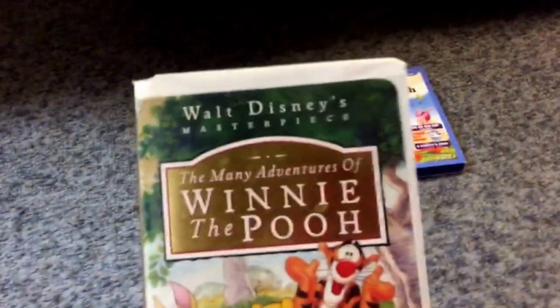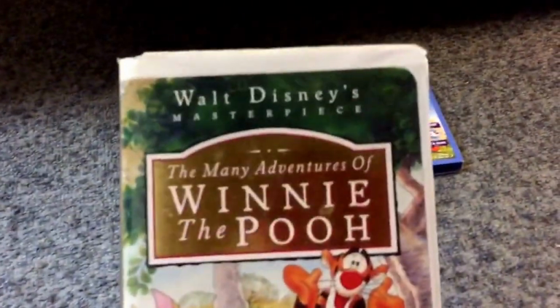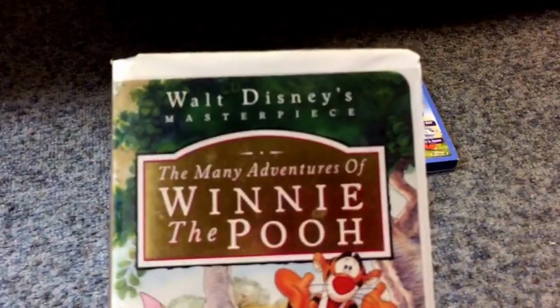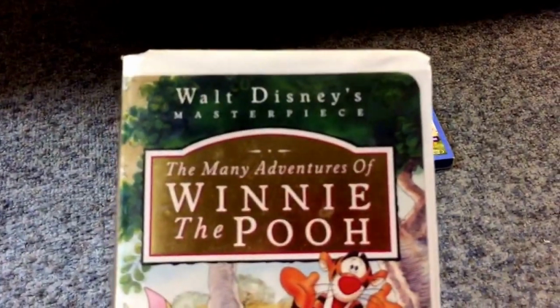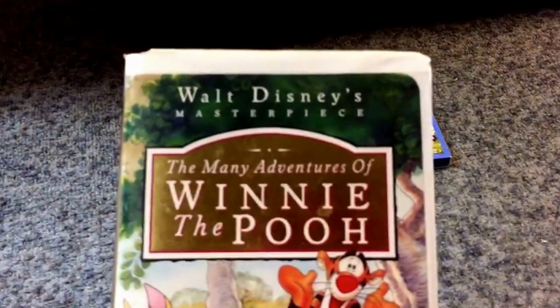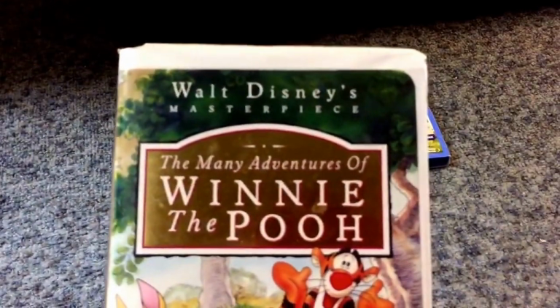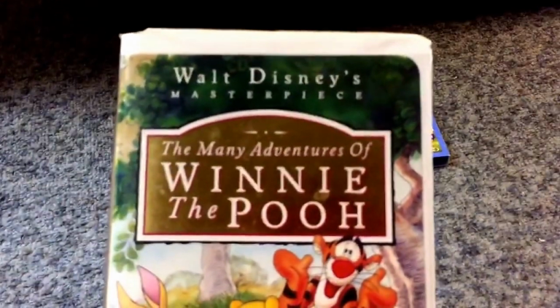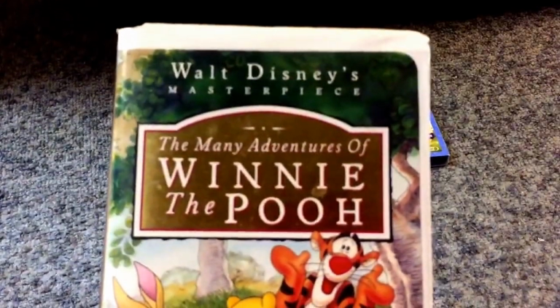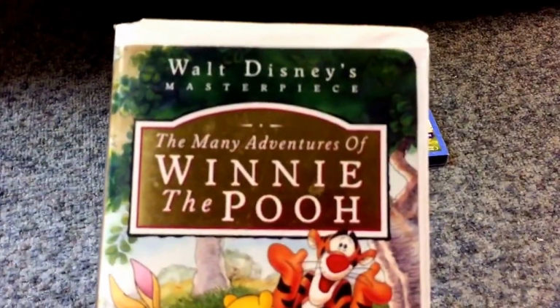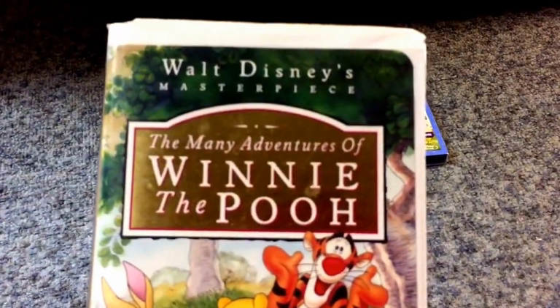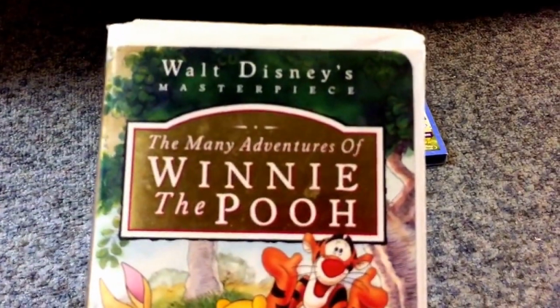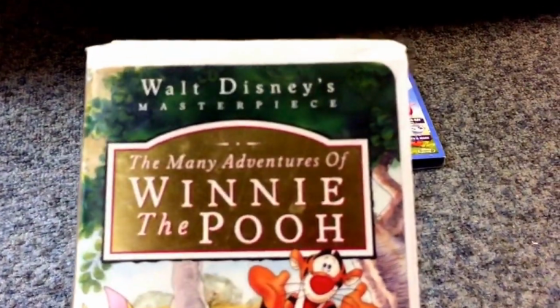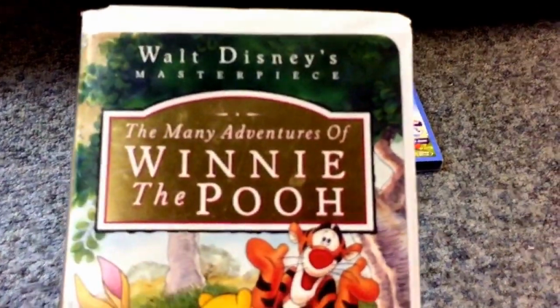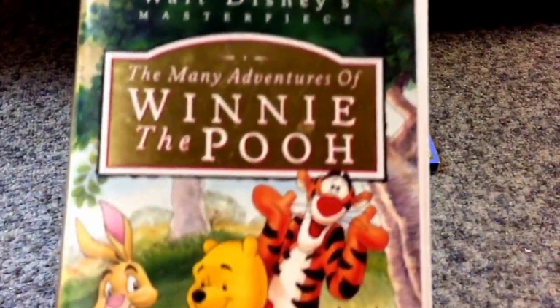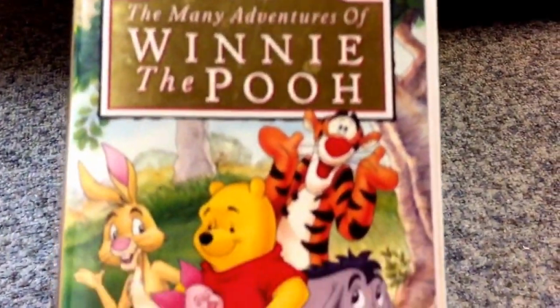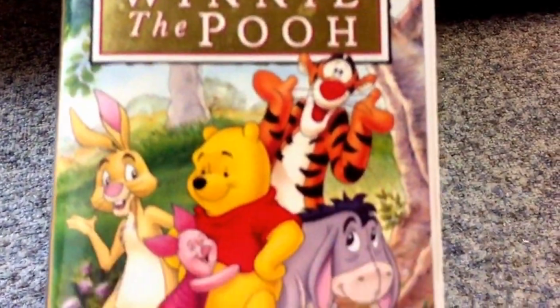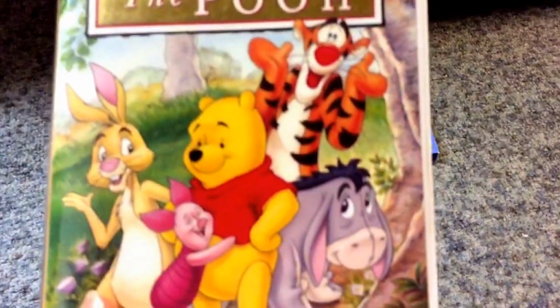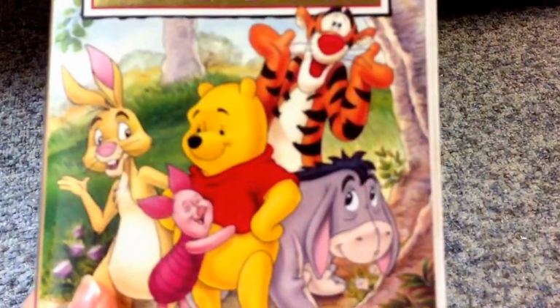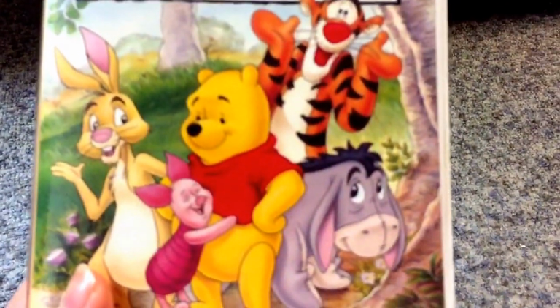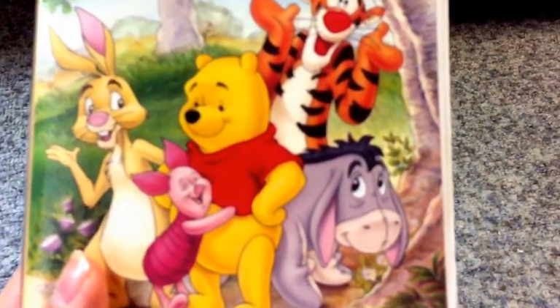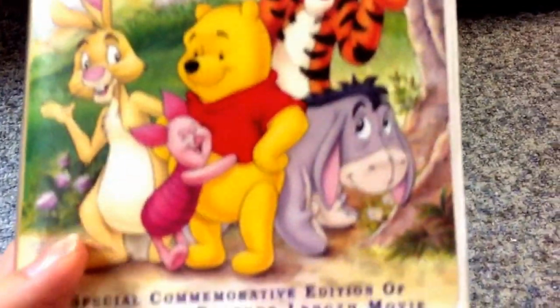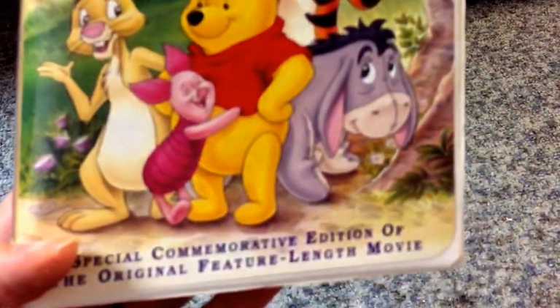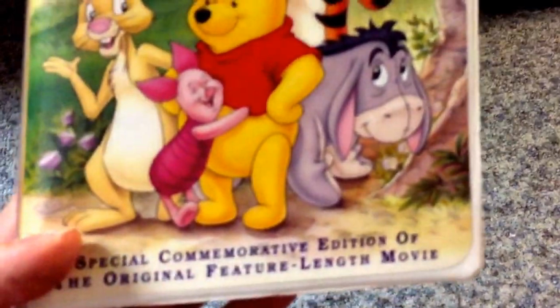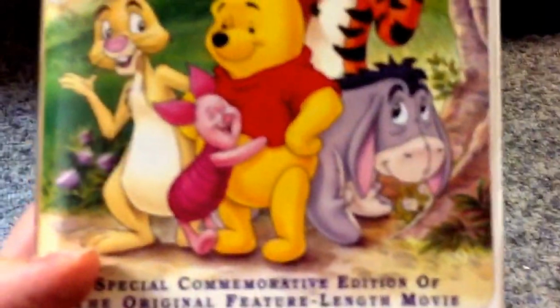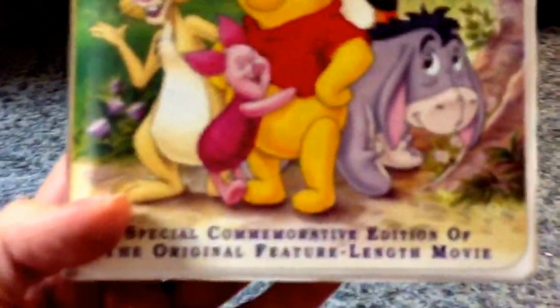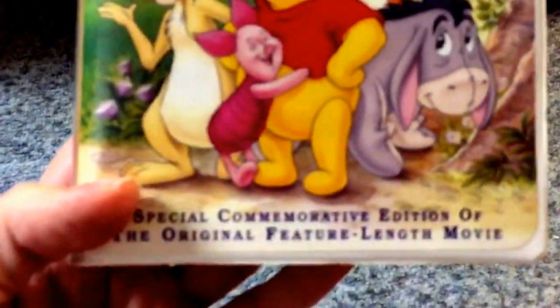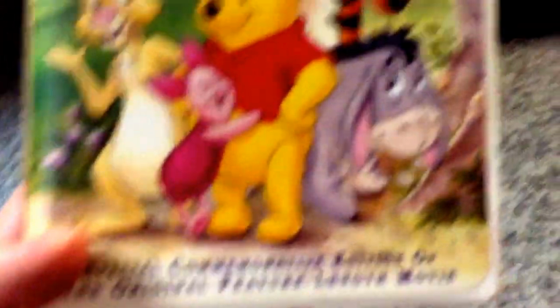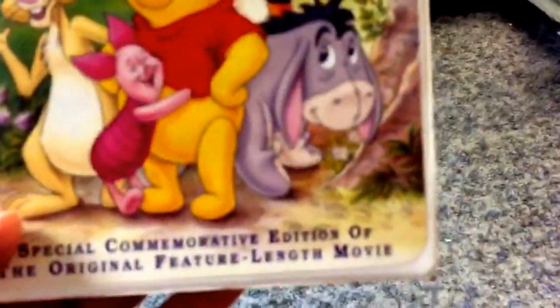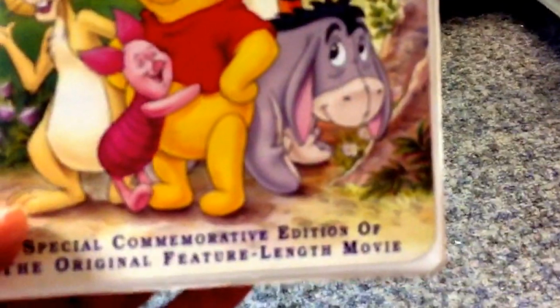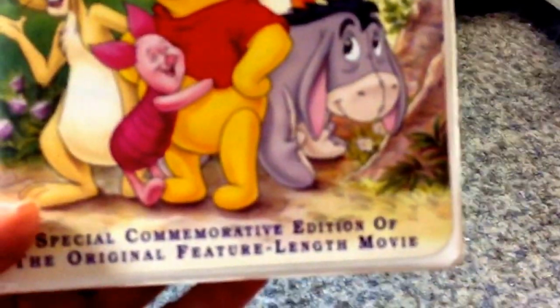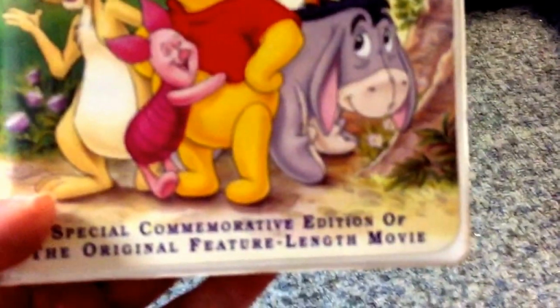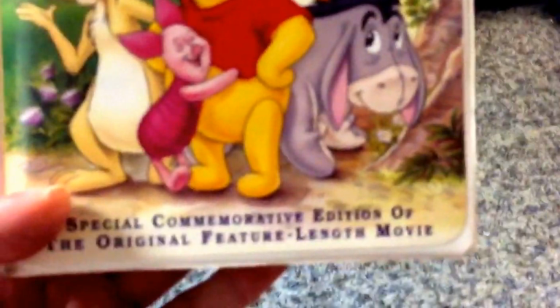Here's the front. We got Walt Disney's masterpiece, The Many Adventures of Winnie the Pooh. We got Pooh and all his friends. Special commemorative edition of the original feature length movie.